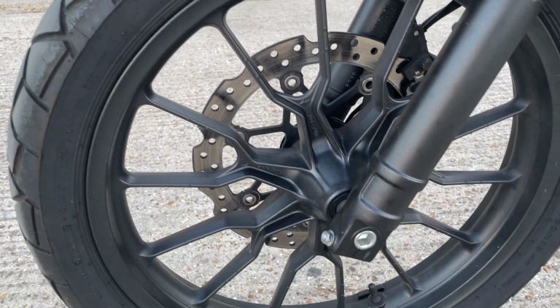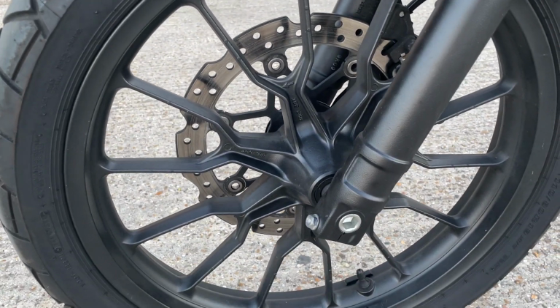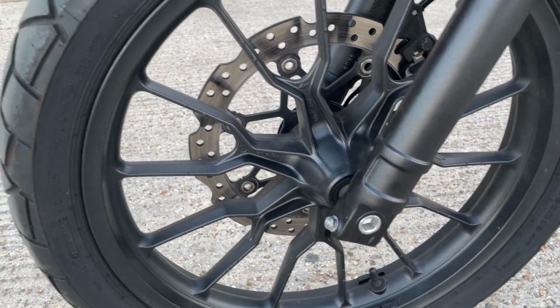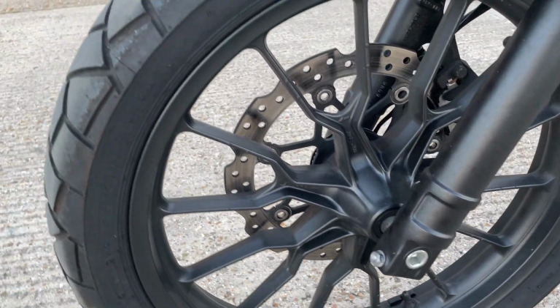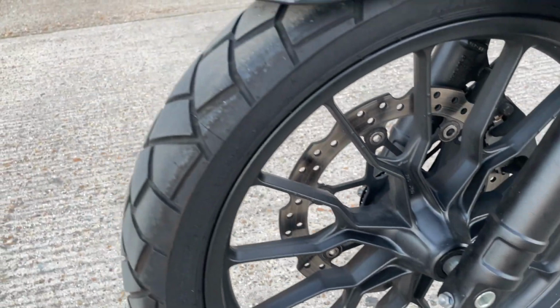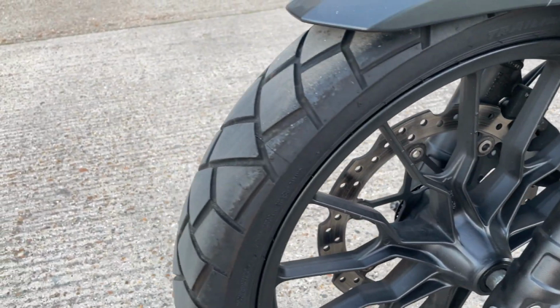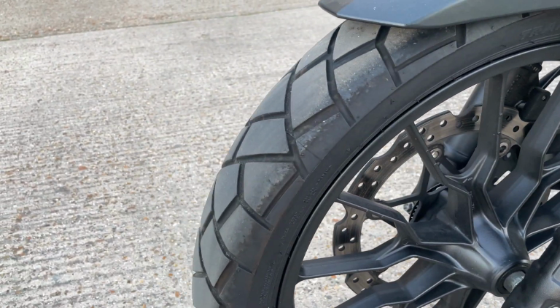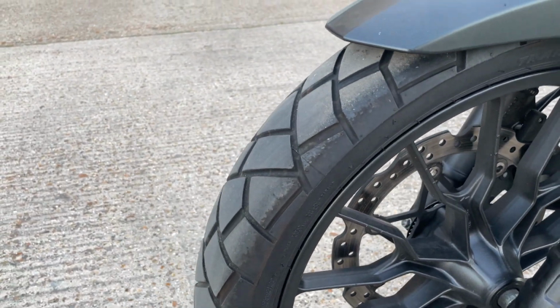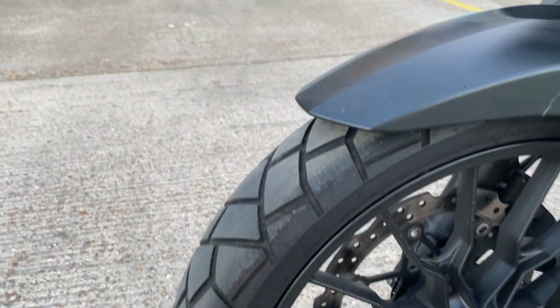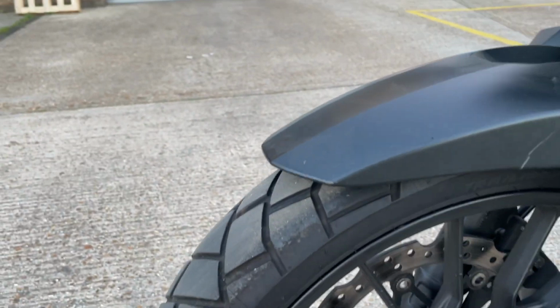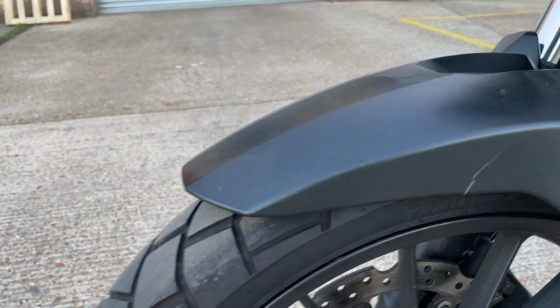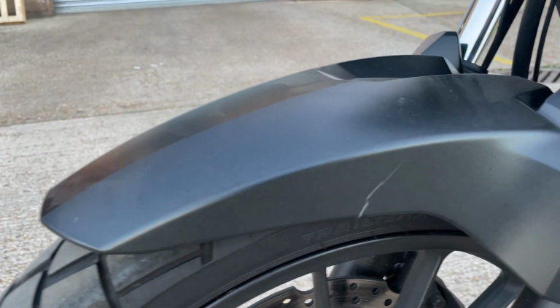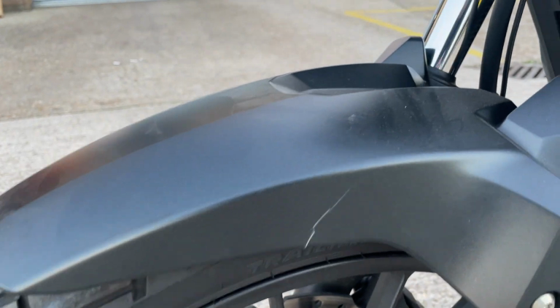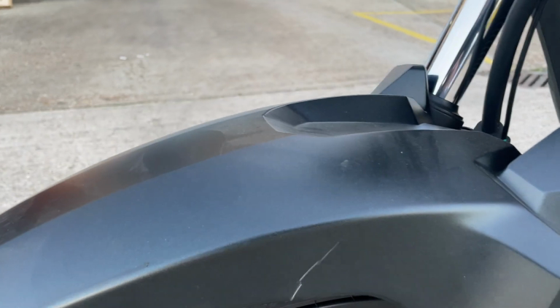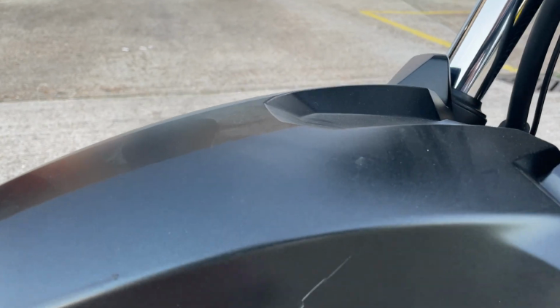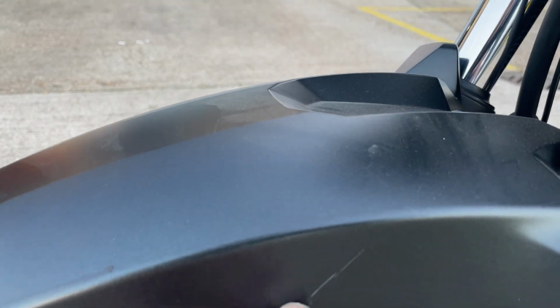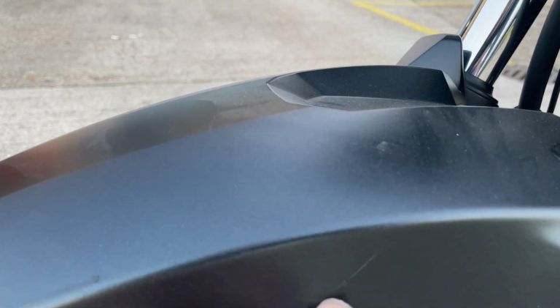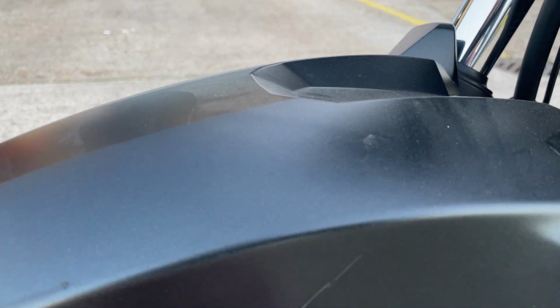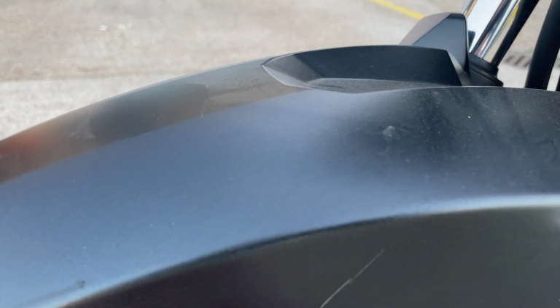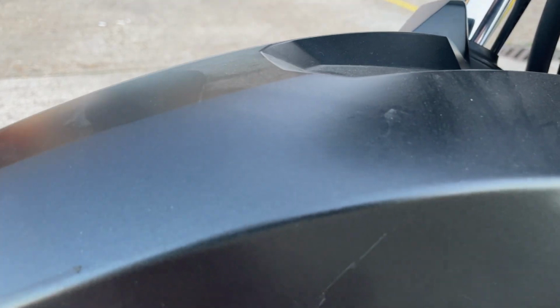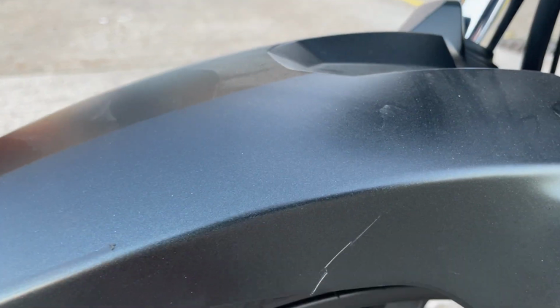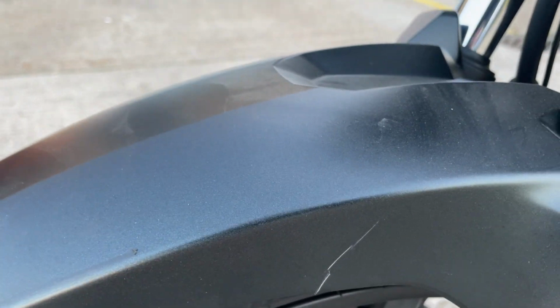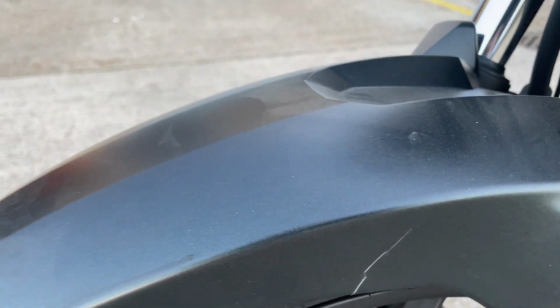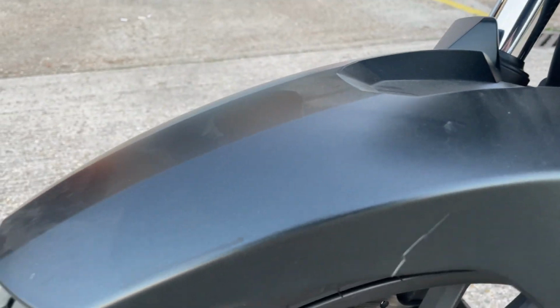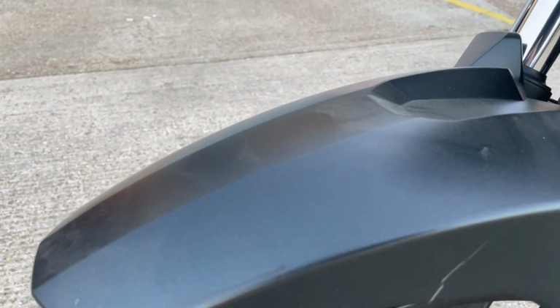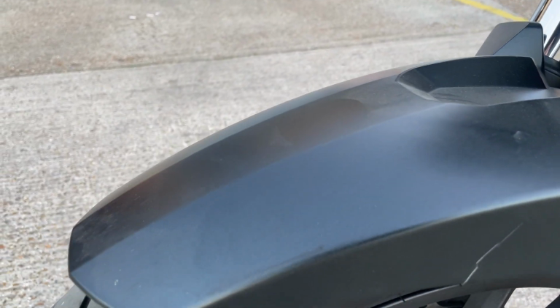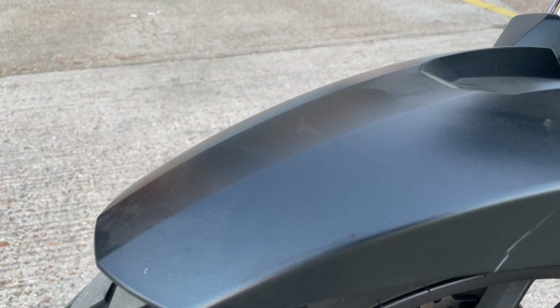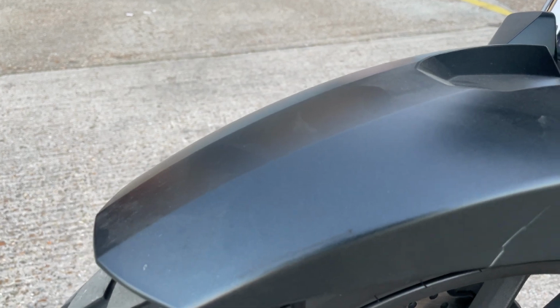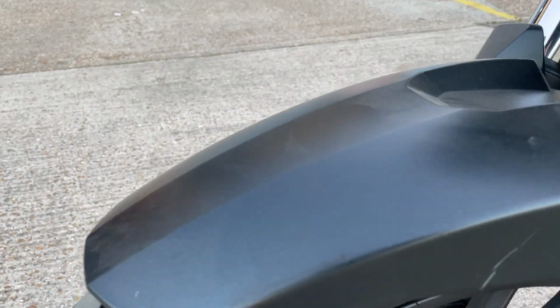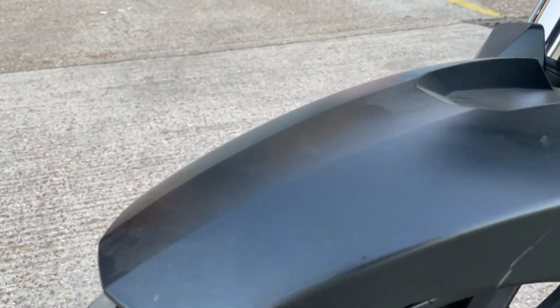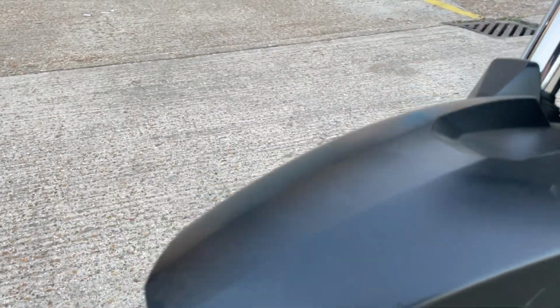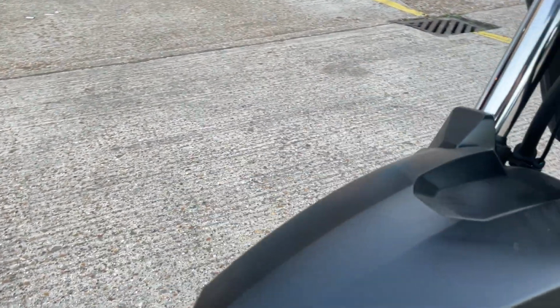The wheels look good, the tire looks good. There's a tiny little hairline crack on the mudguard there — probably someone left a disc lock on it or something.